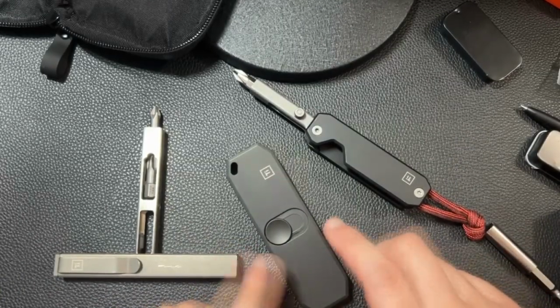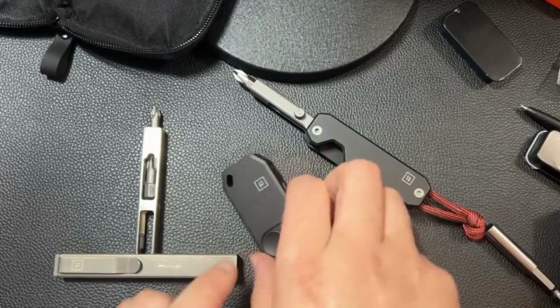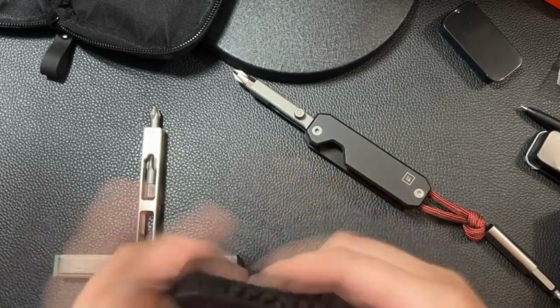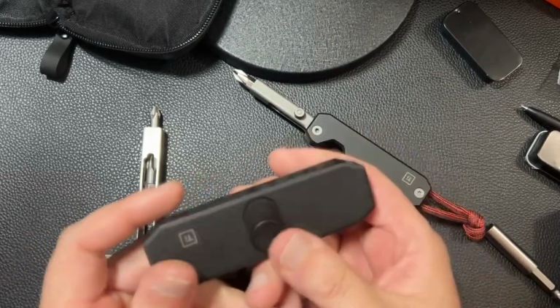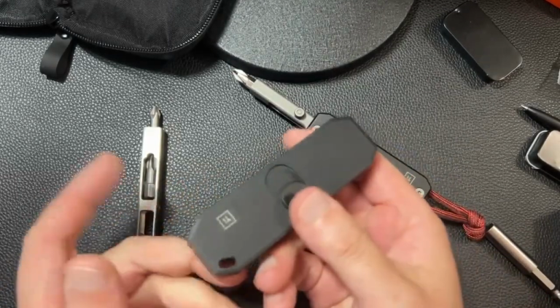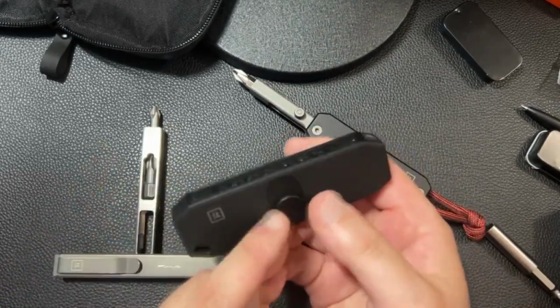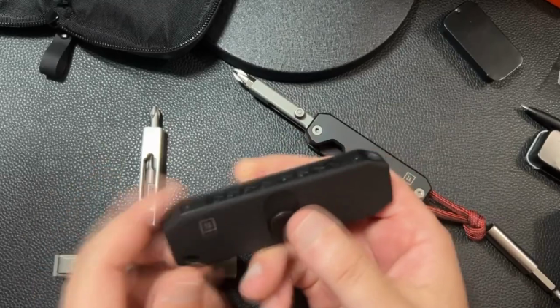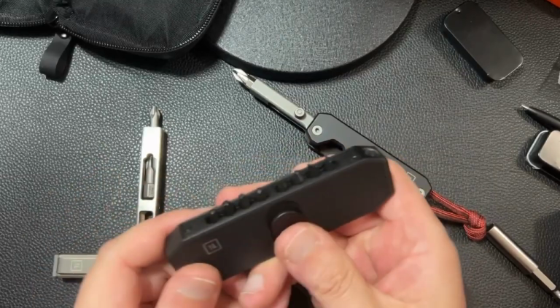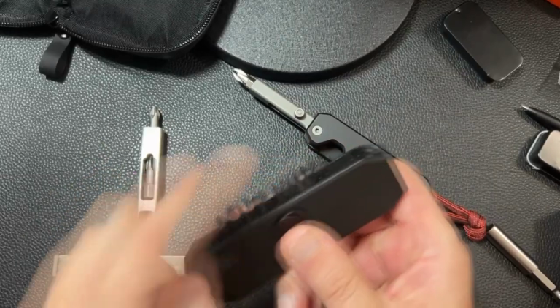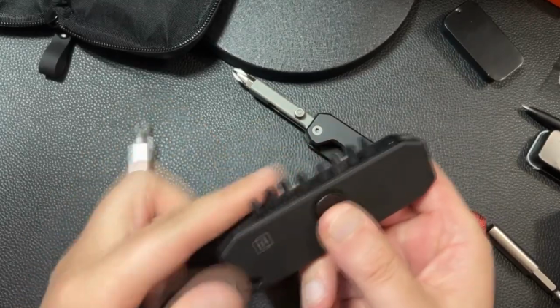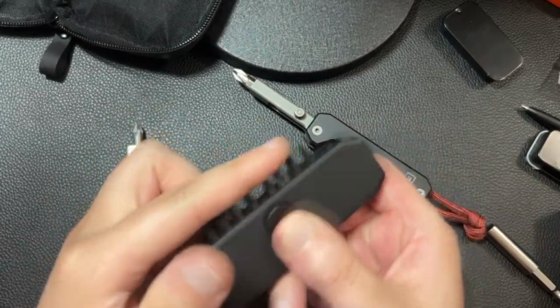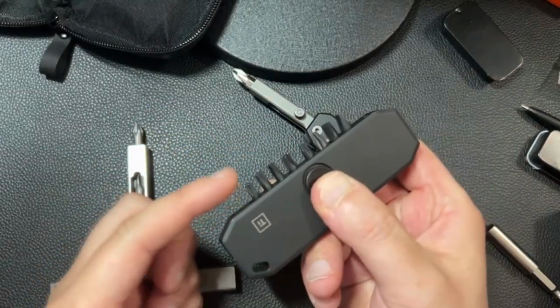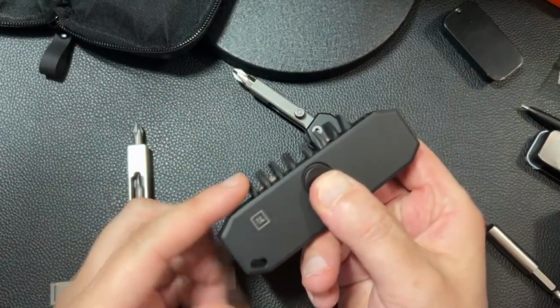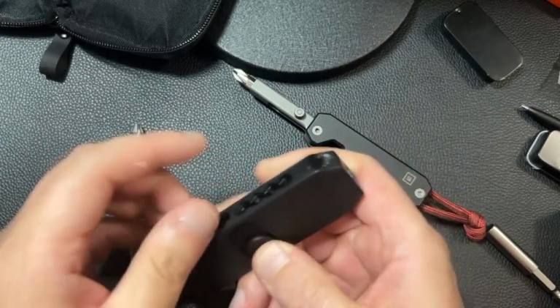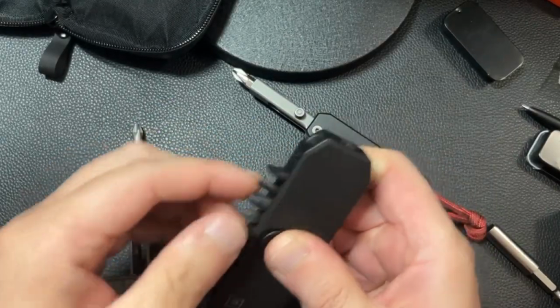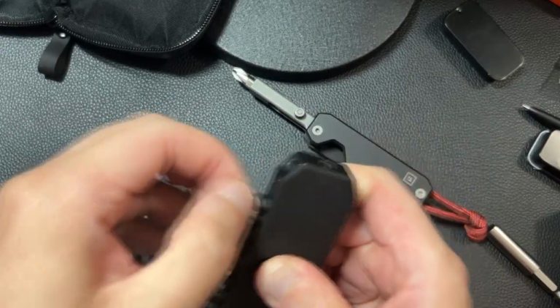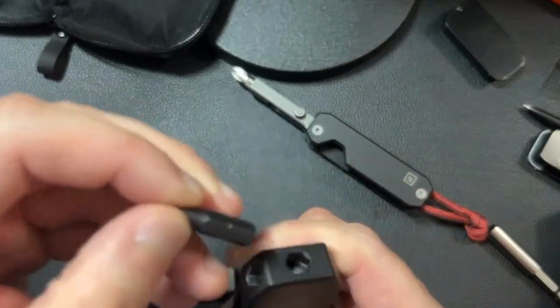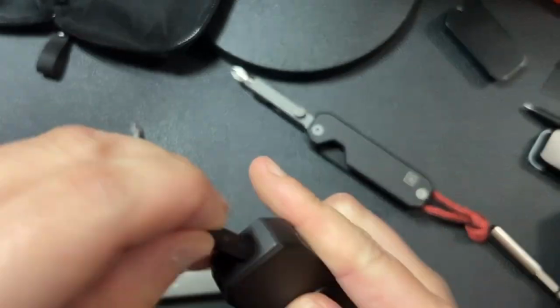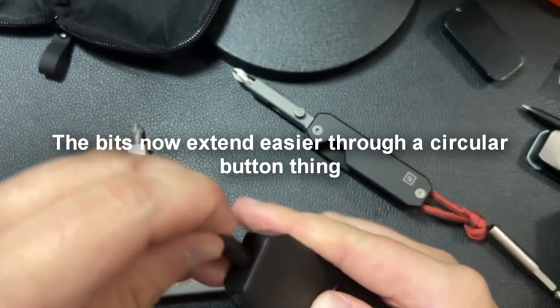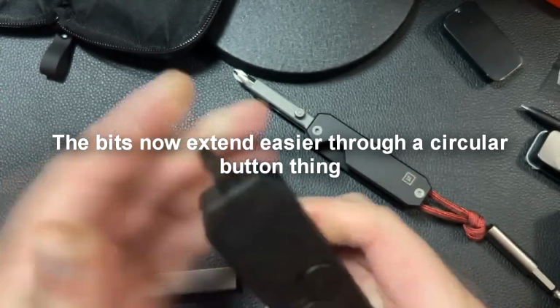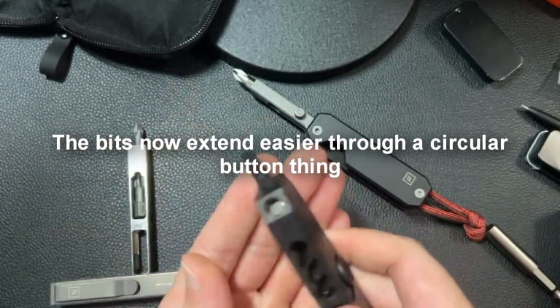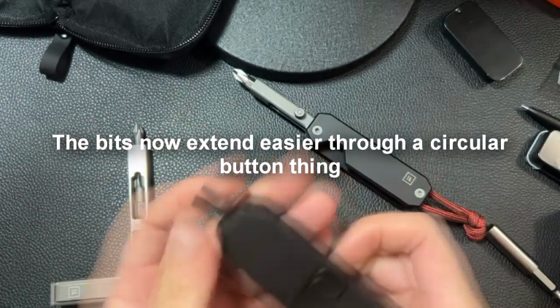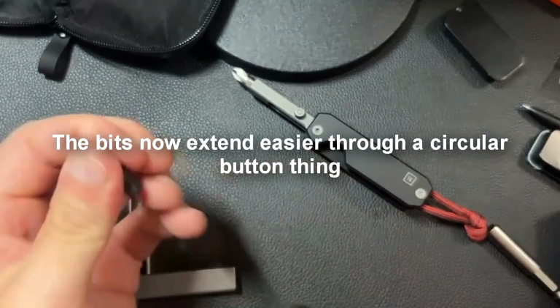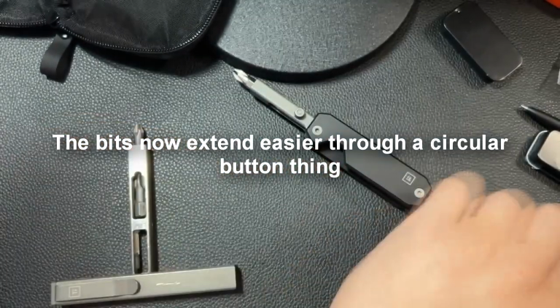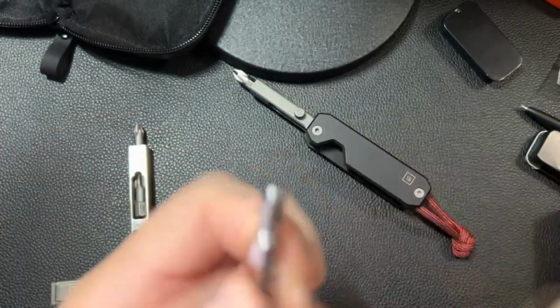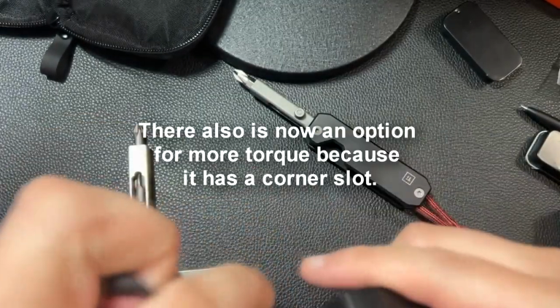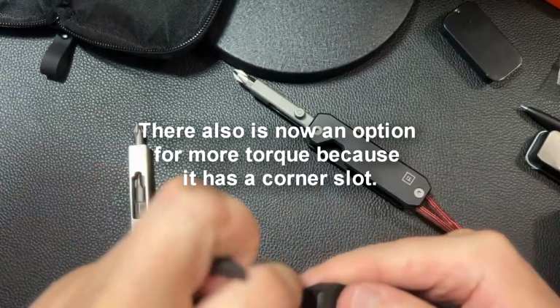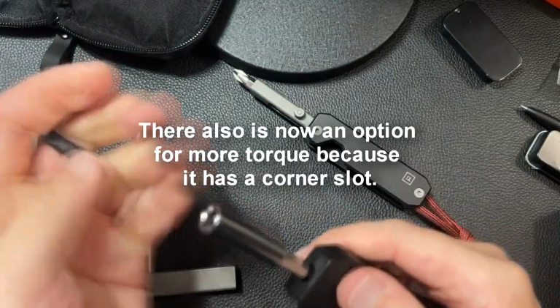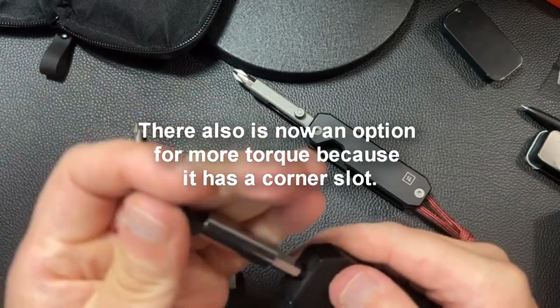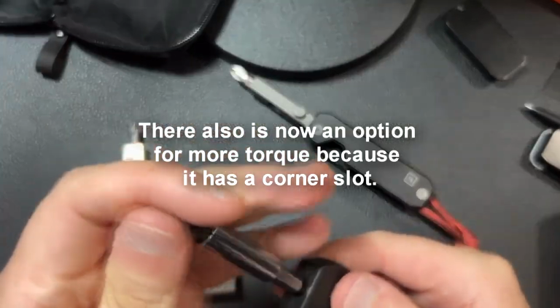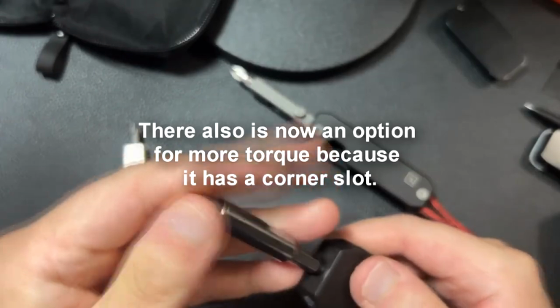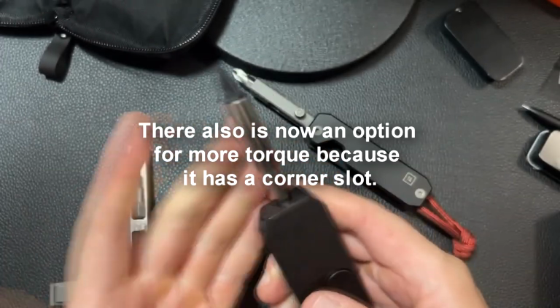What's cool about Big Idea Designs is they made two improvements. You have access to all your bits here. You can also have a screwdriver when you need it, and they give you an extension here, which is pretty awesome.